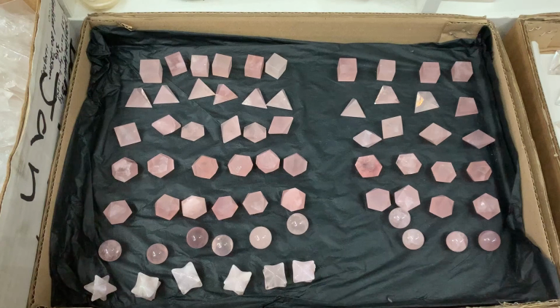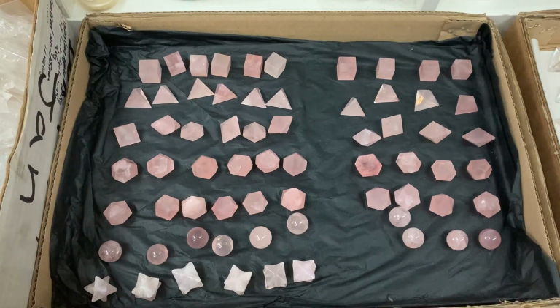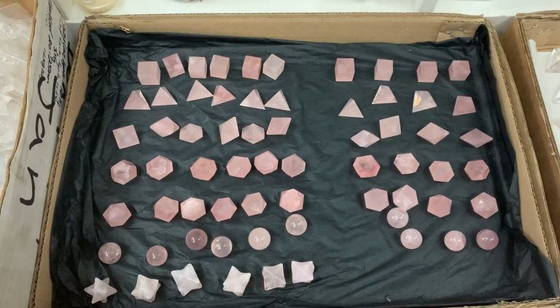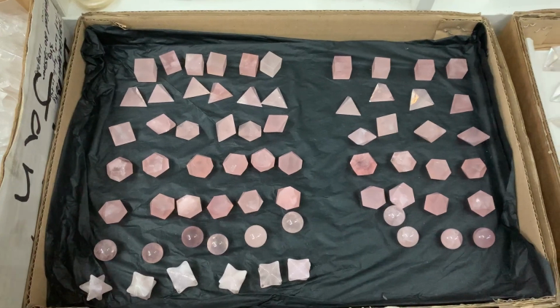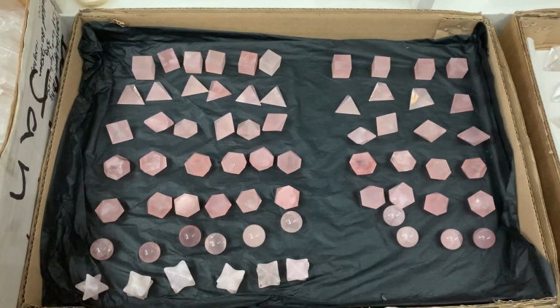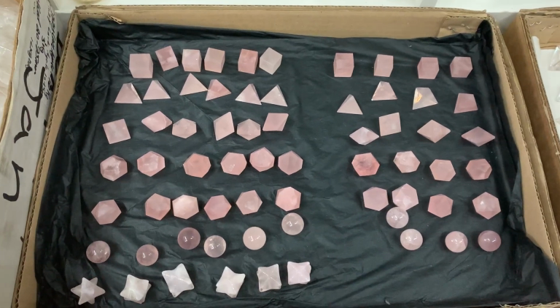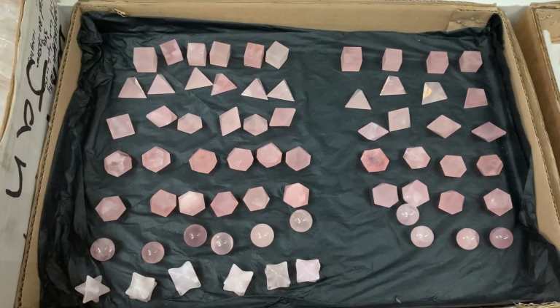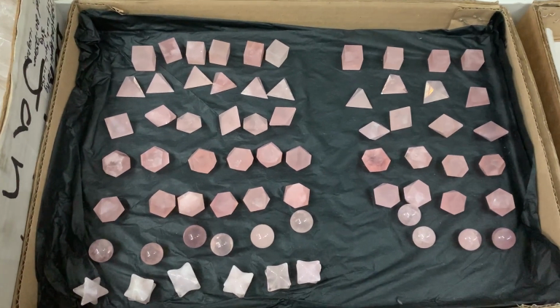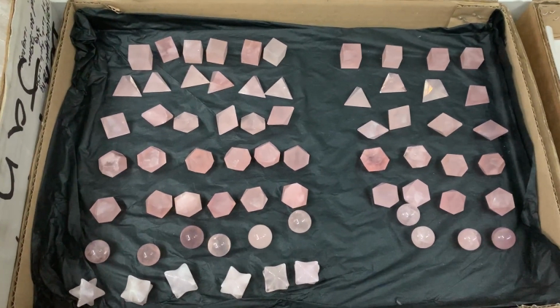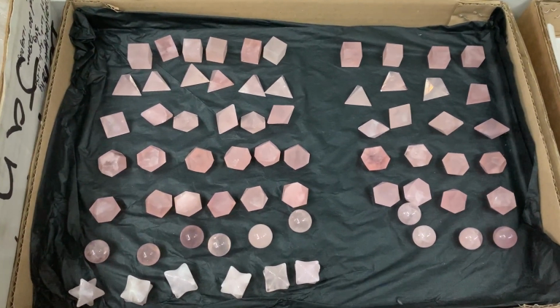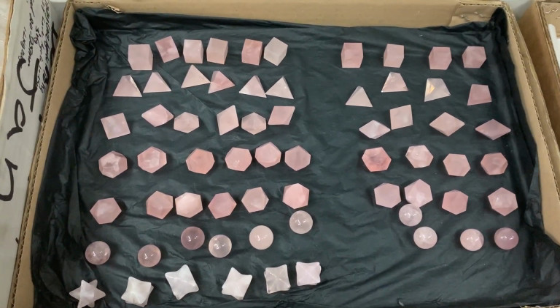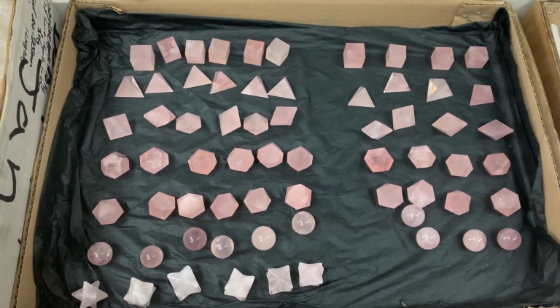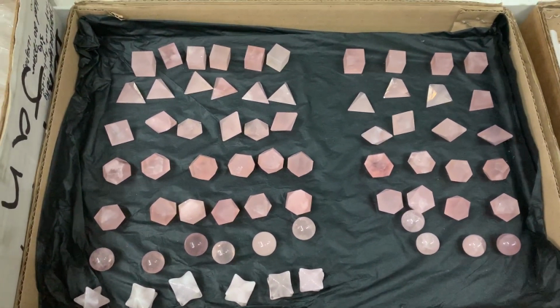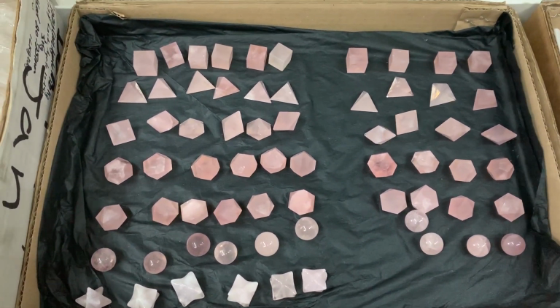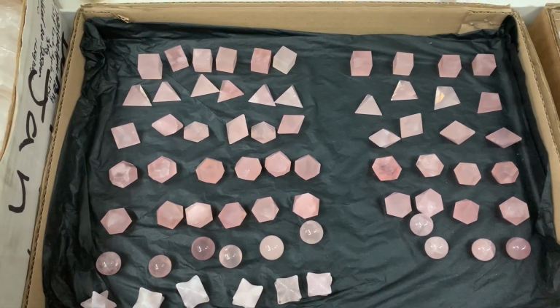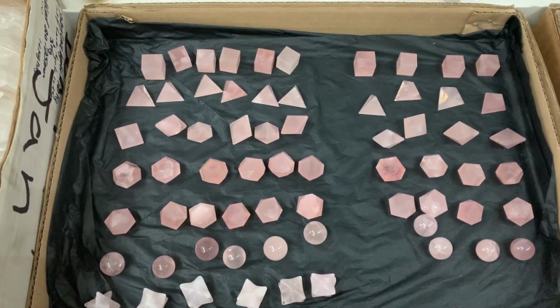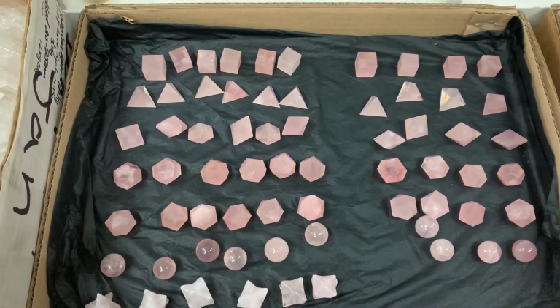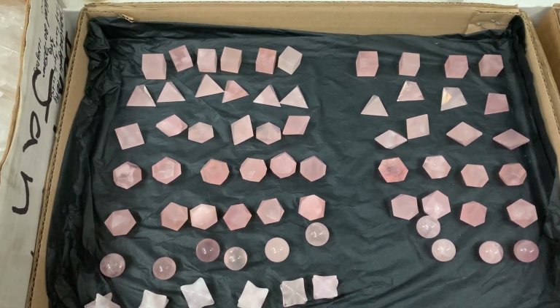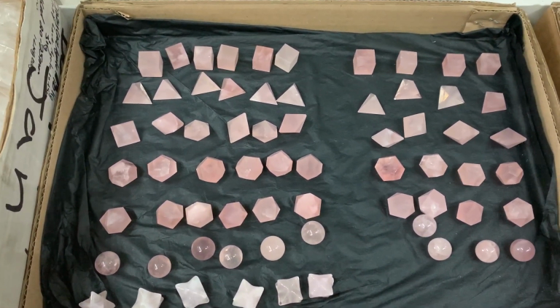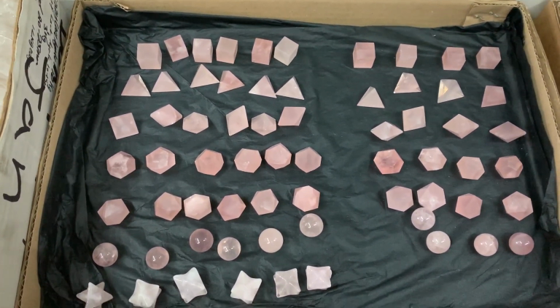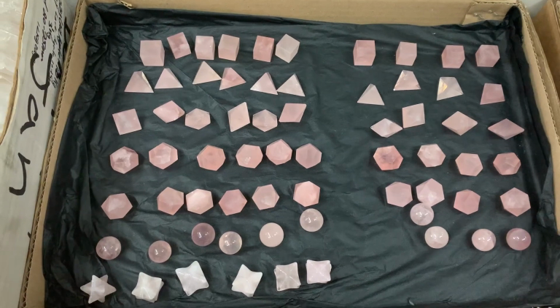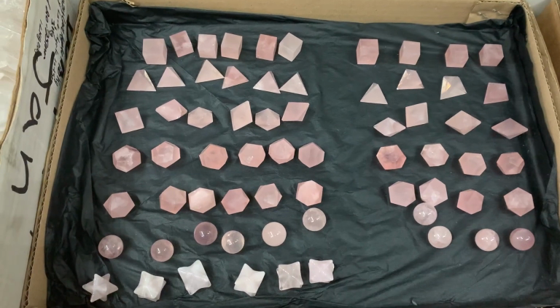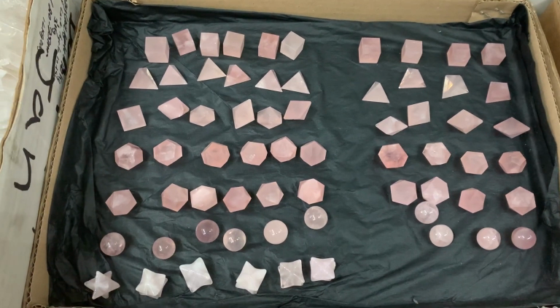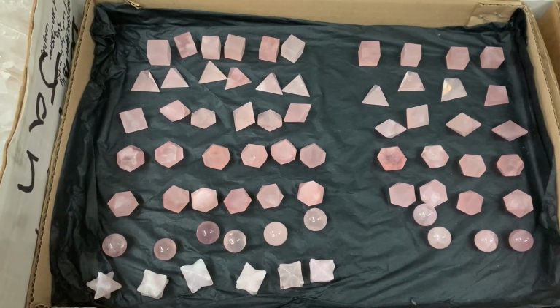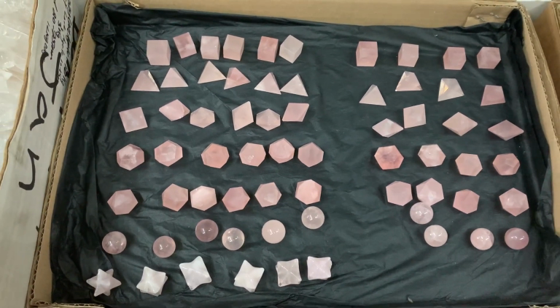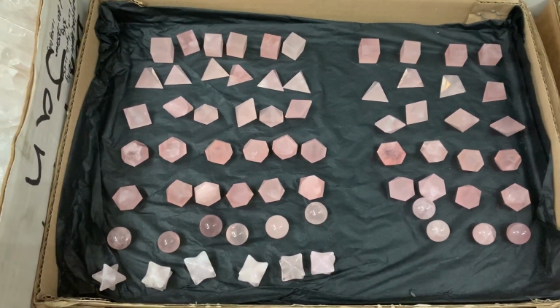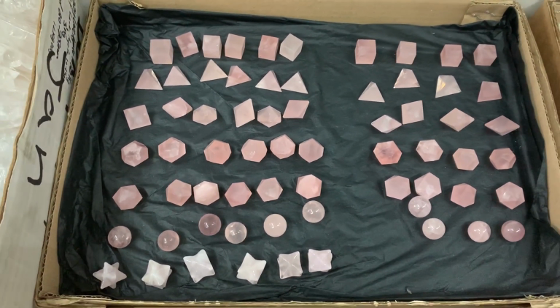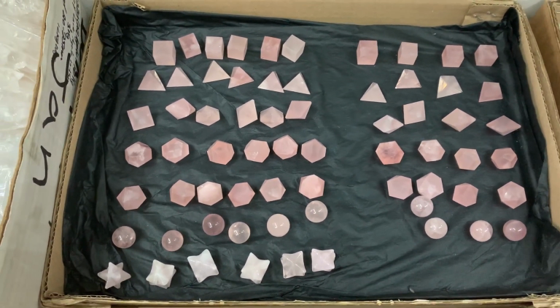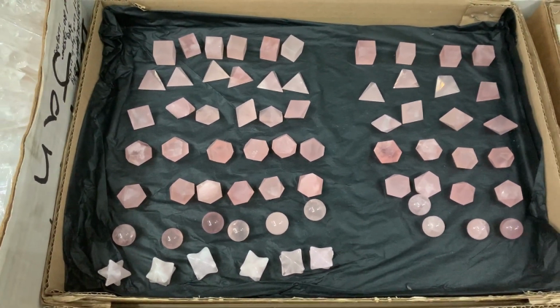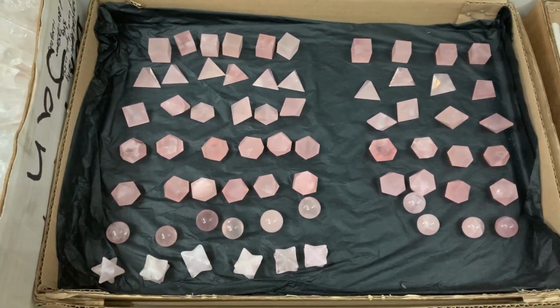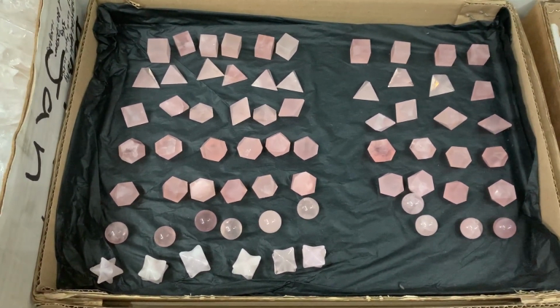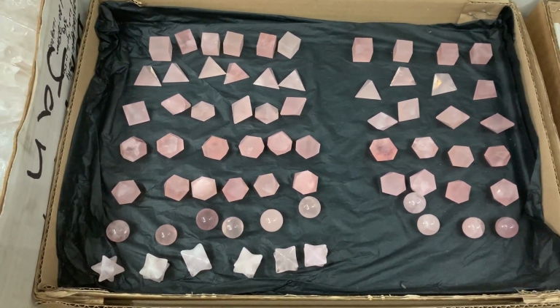Hello everyone. I just want to show off the platonic solids that I've managed to source so far, and these have come from suppliers within the UK.